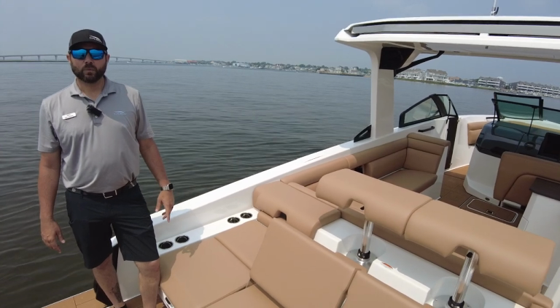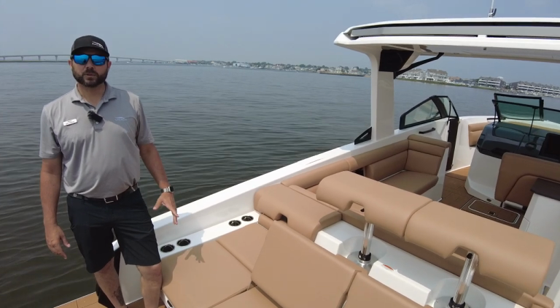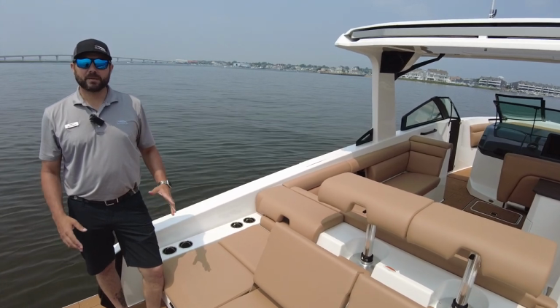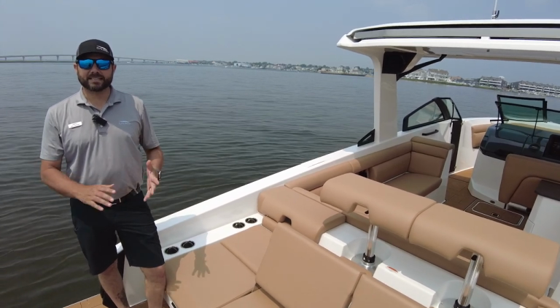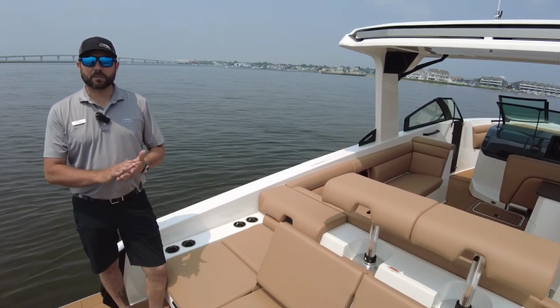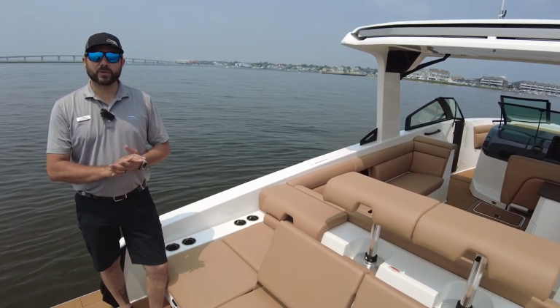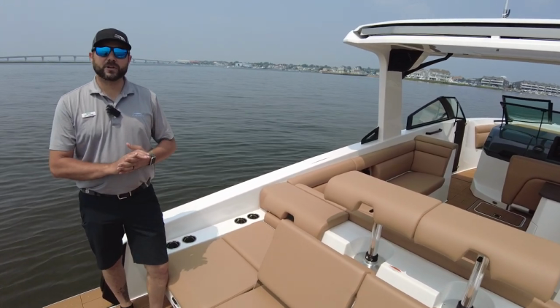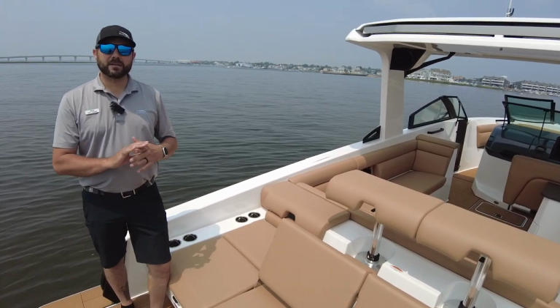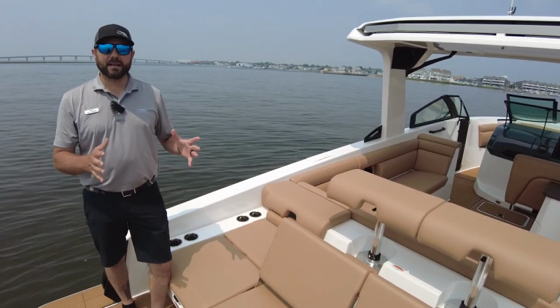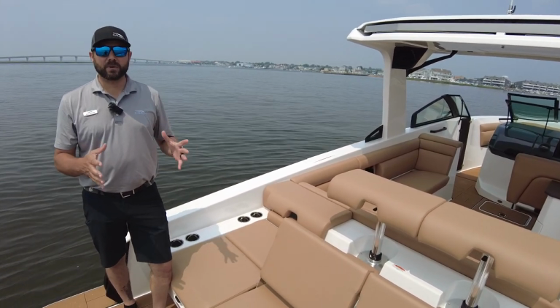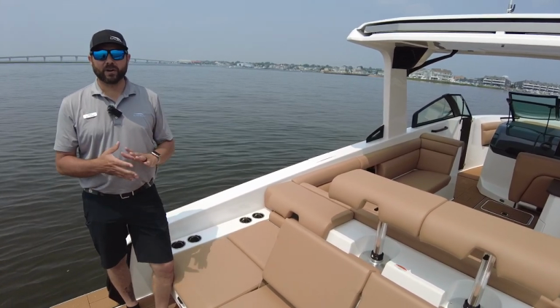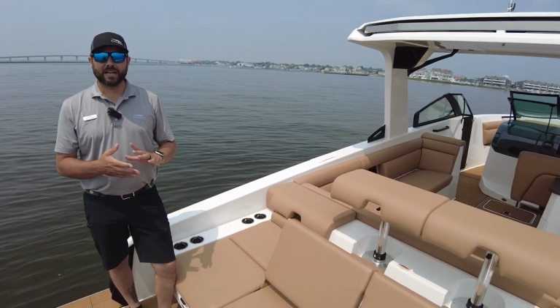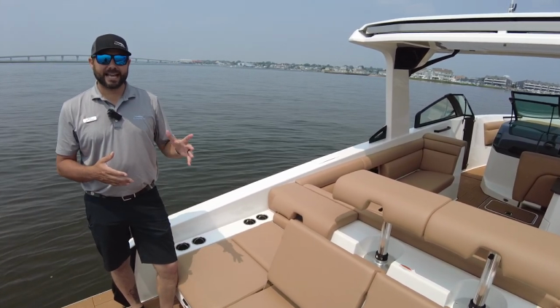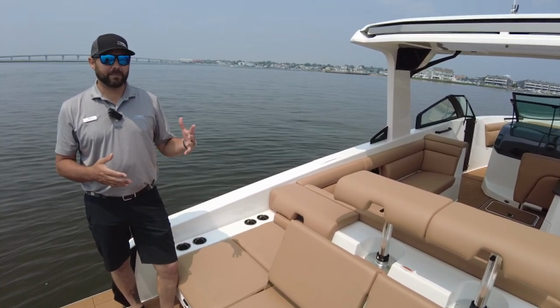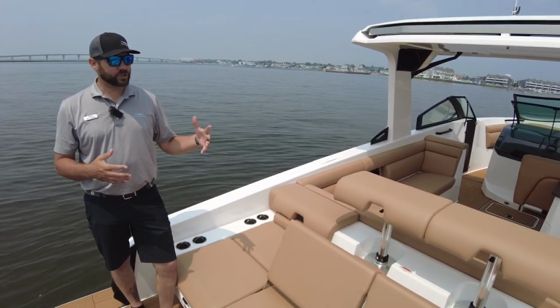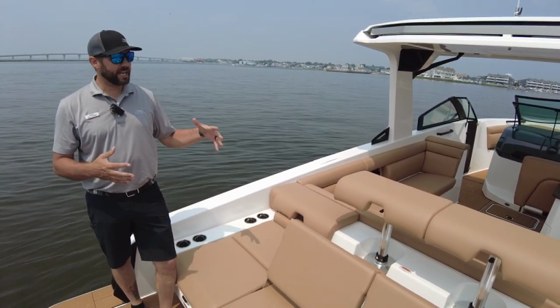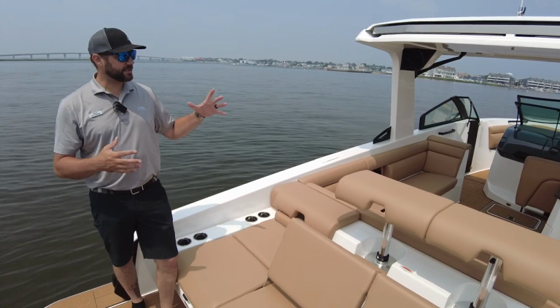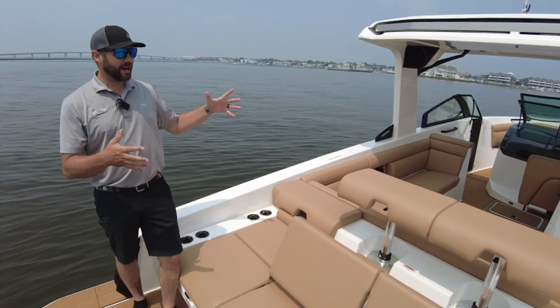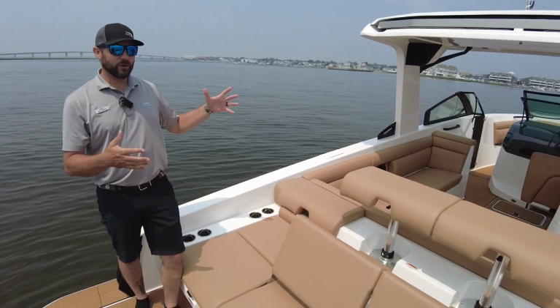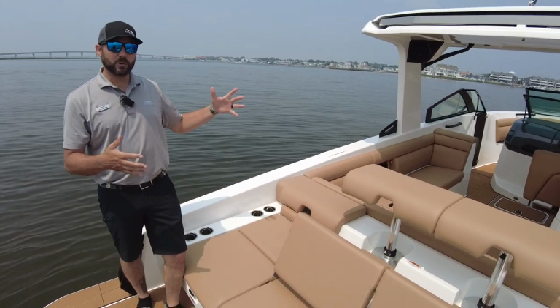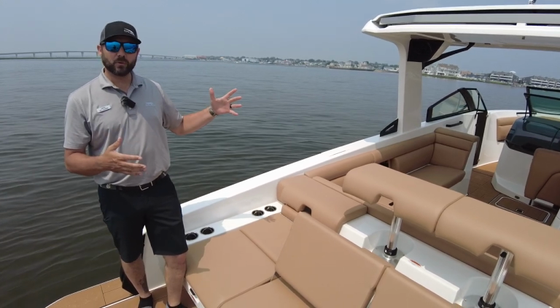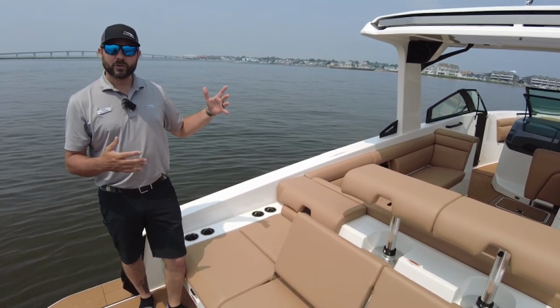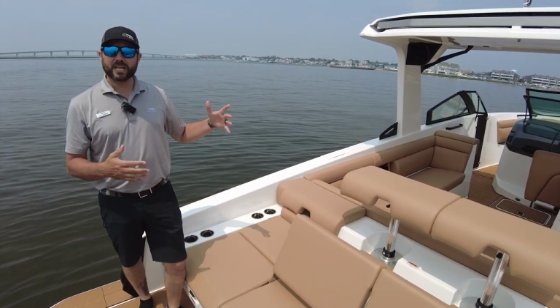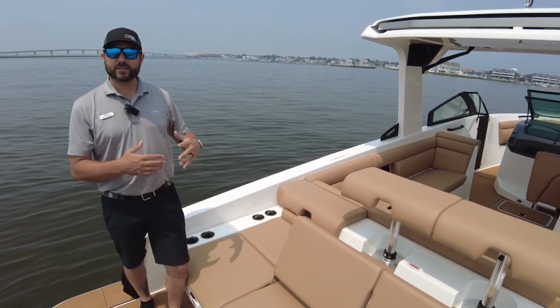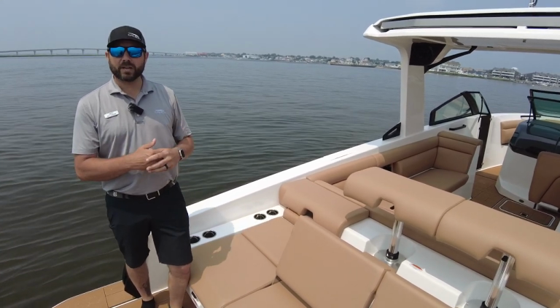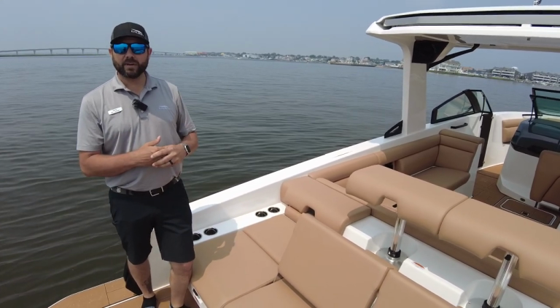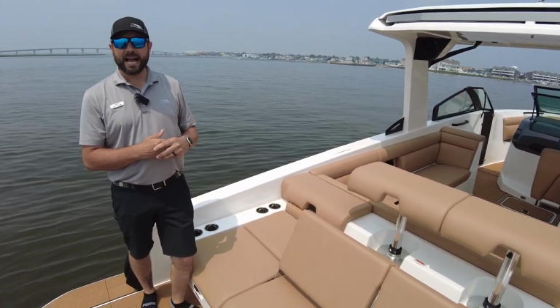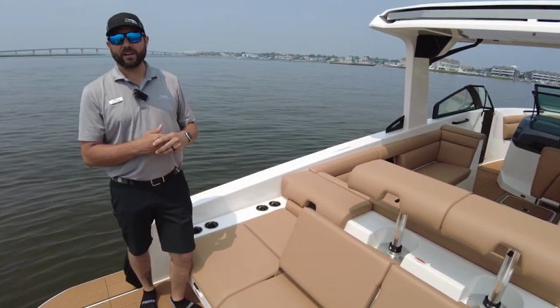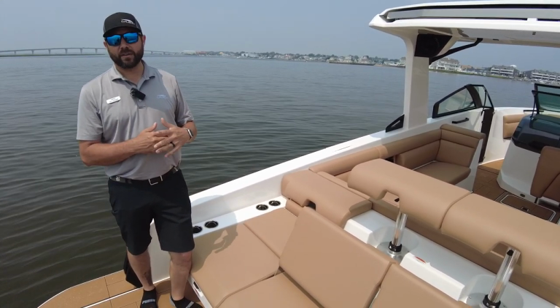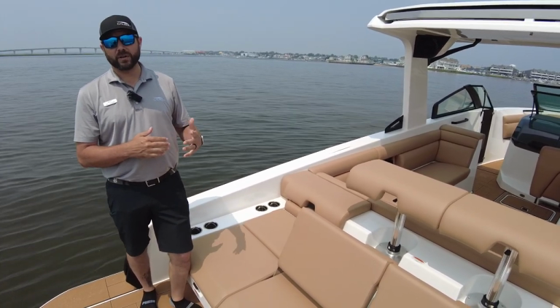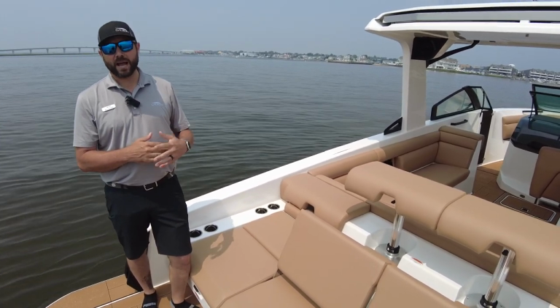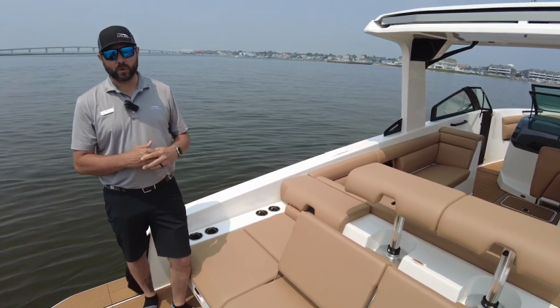Welcome to MarineMax in Summers Point, New Jersey. My name is Bill Herr, and today I'm here to showcase this brand new, beautiful 2023 Aviara 32 Outboard.